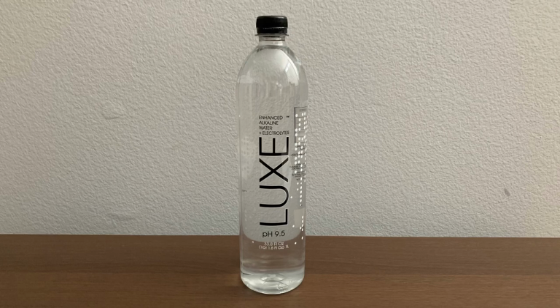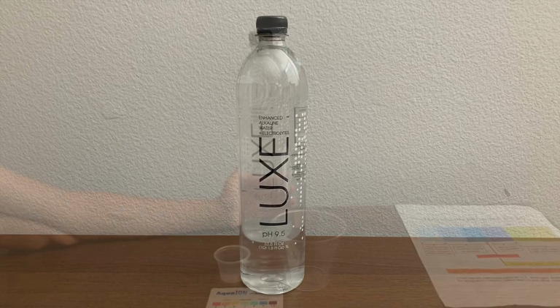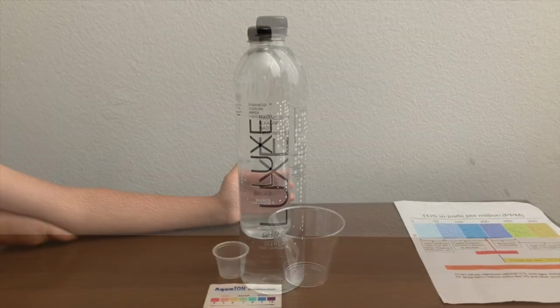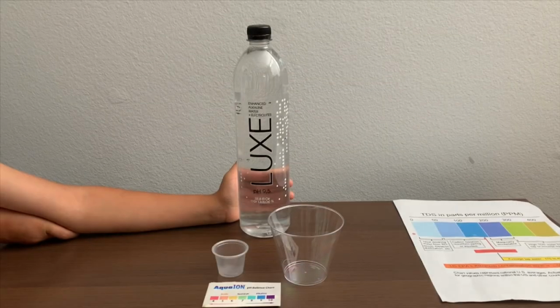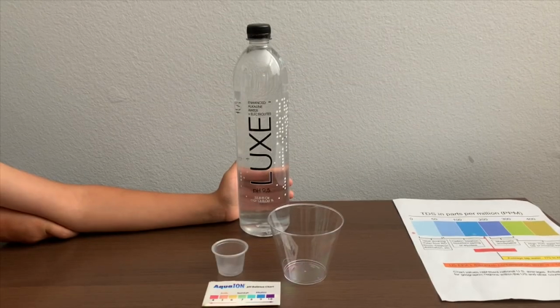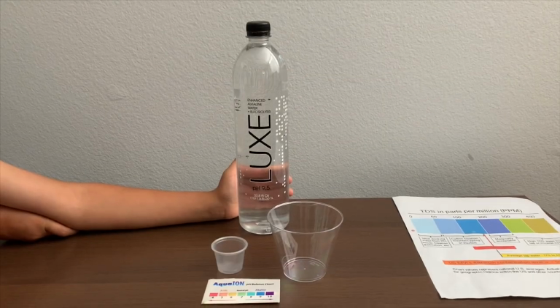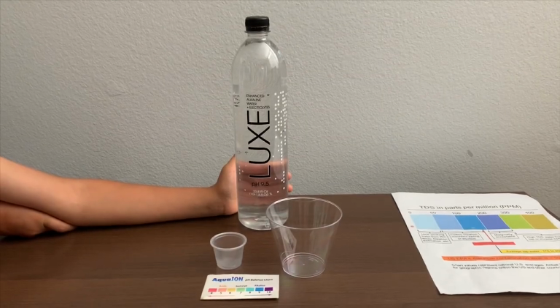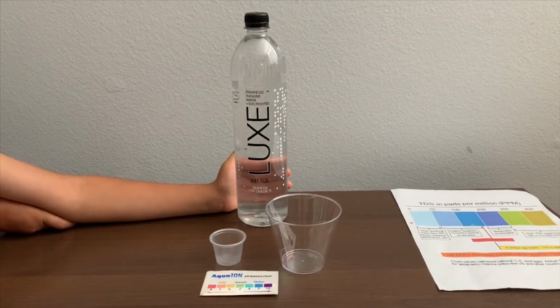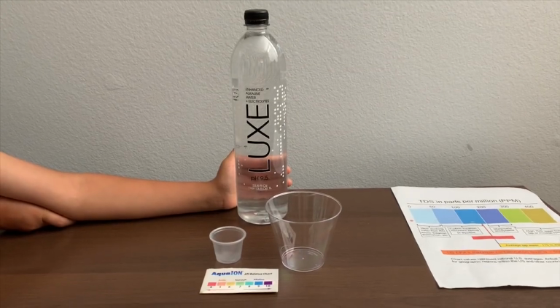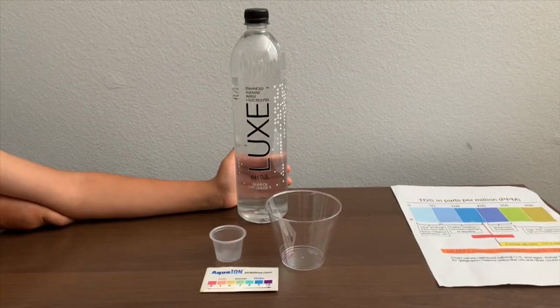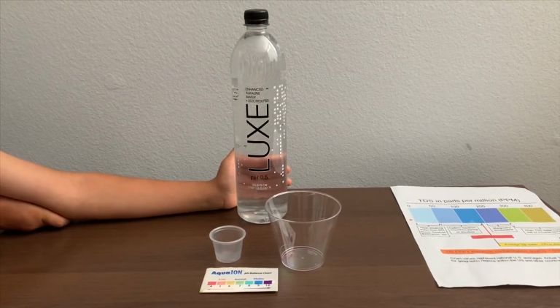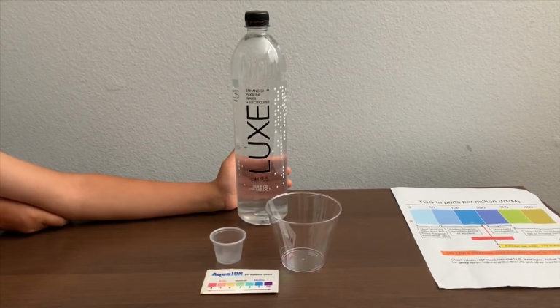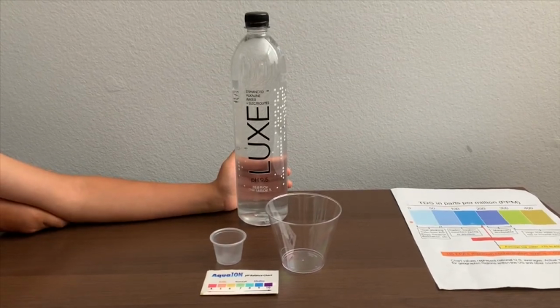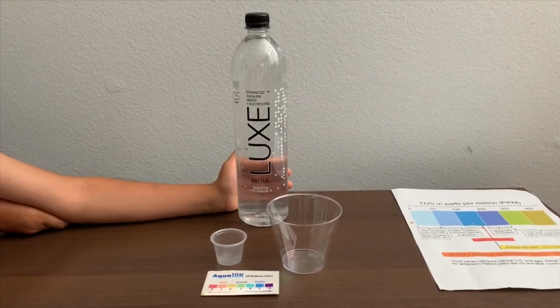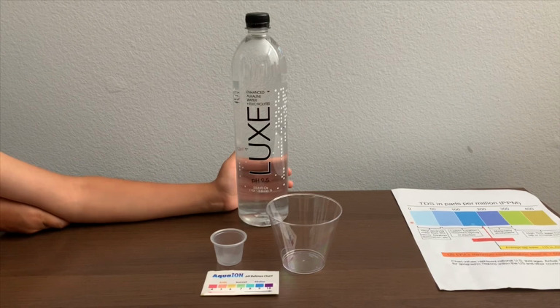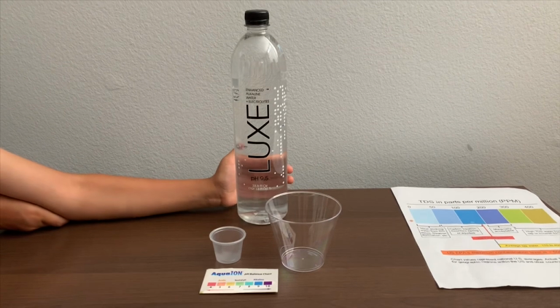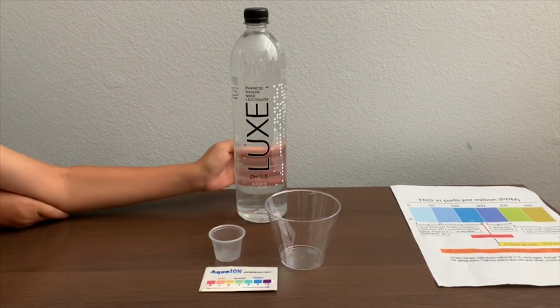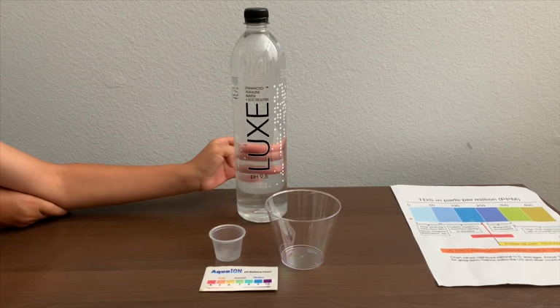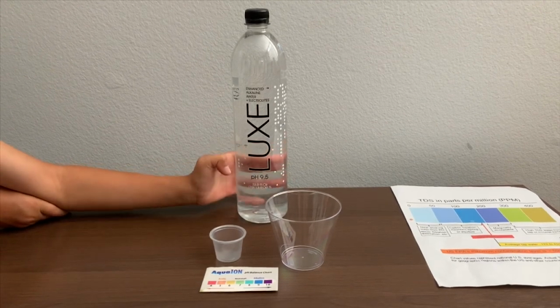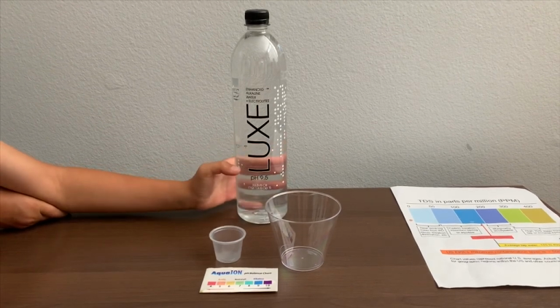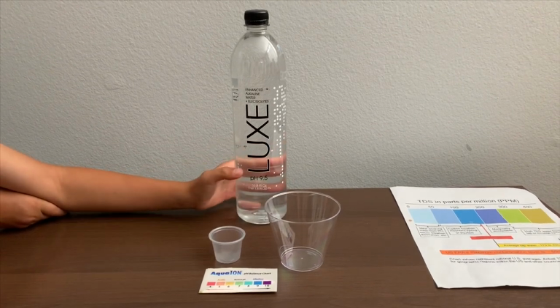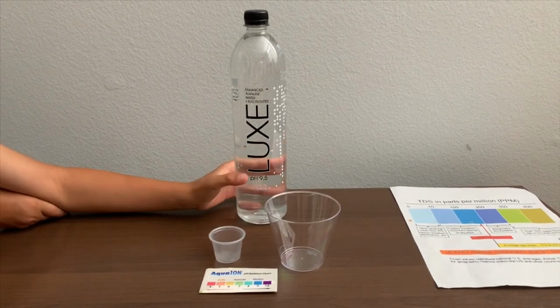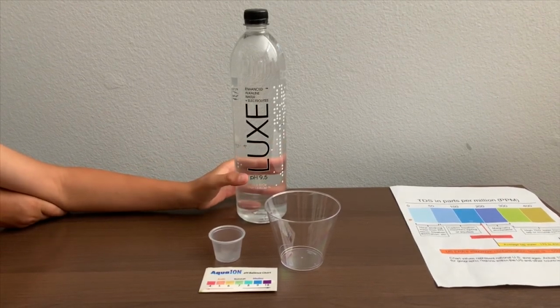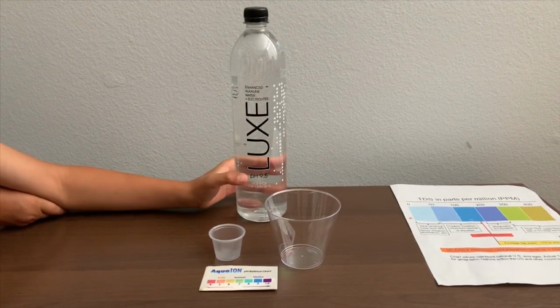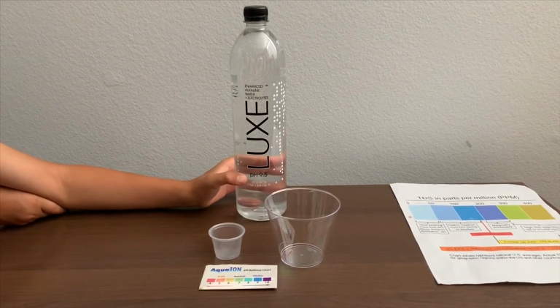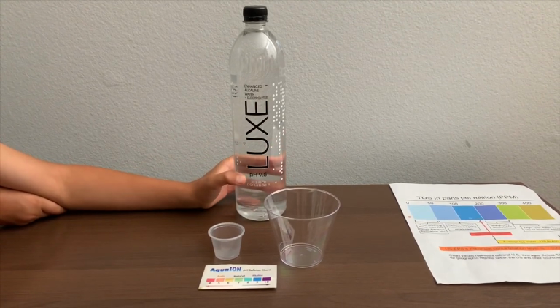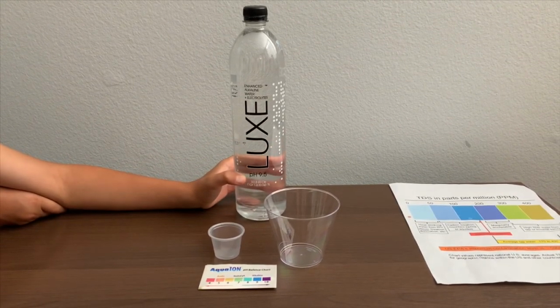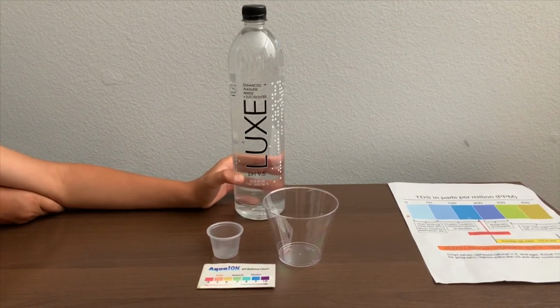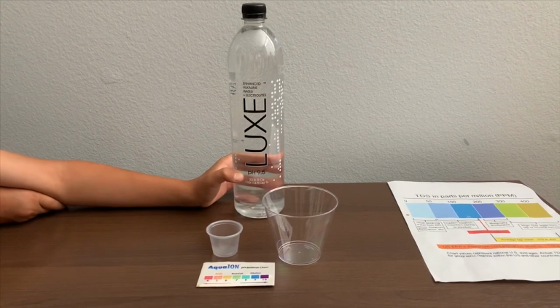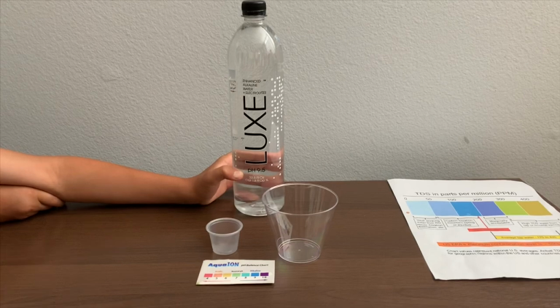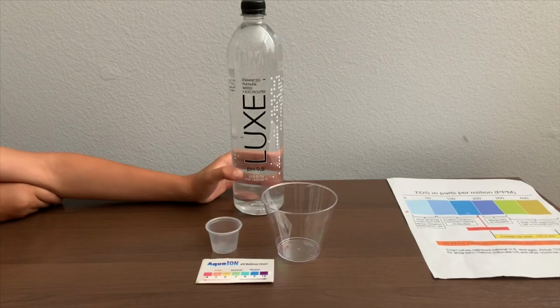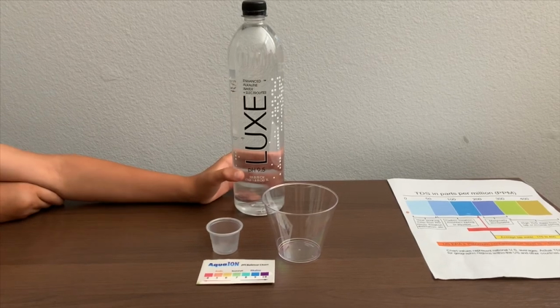This is MOOC's Purified Water. It costs $1.19 and it says the pH is supposed to be 9.5. Let's test the pH and TDS levels.